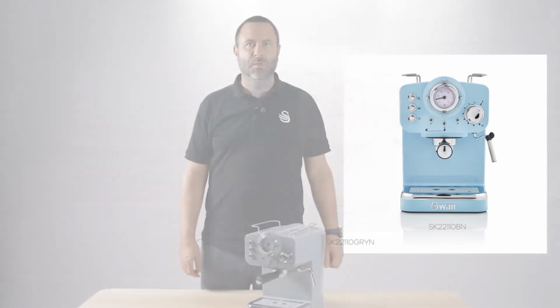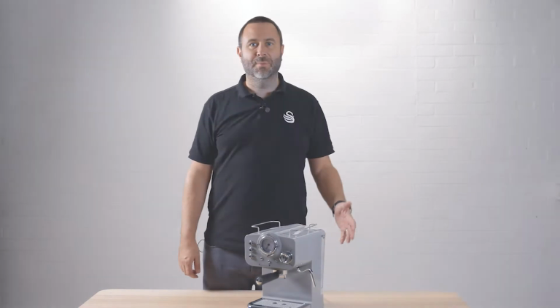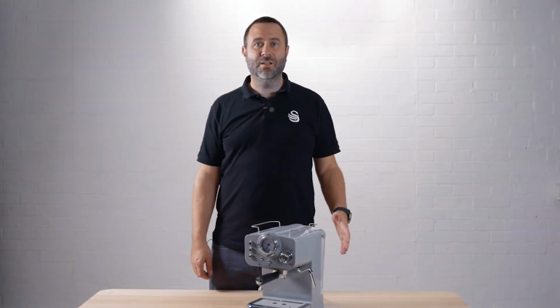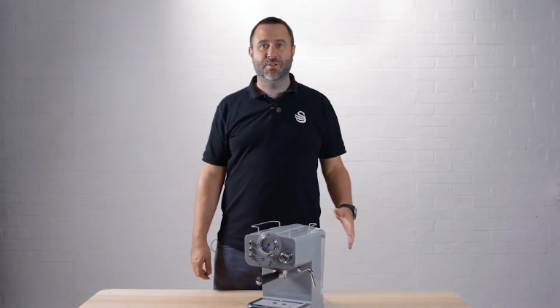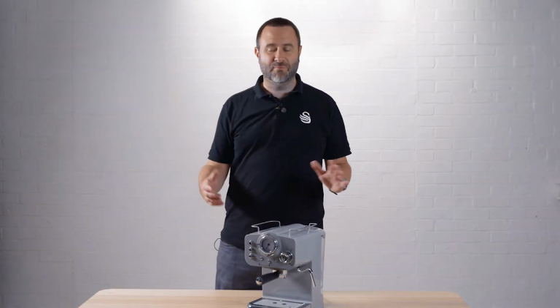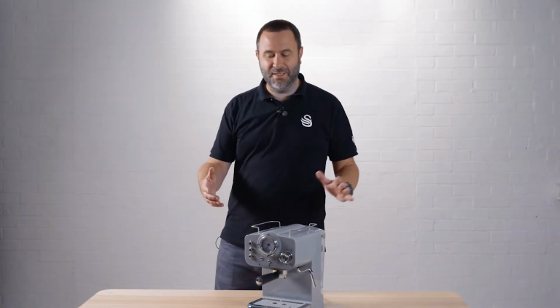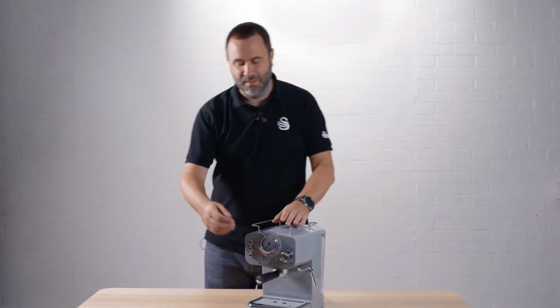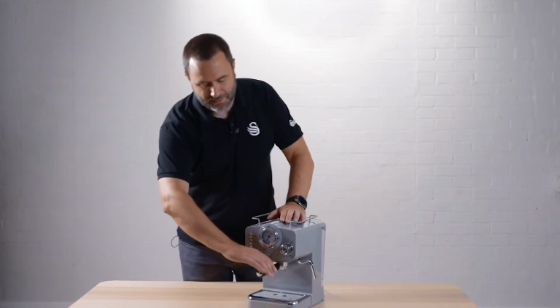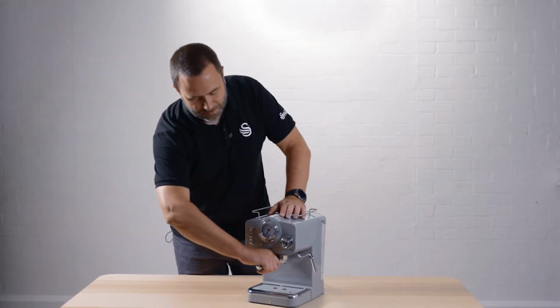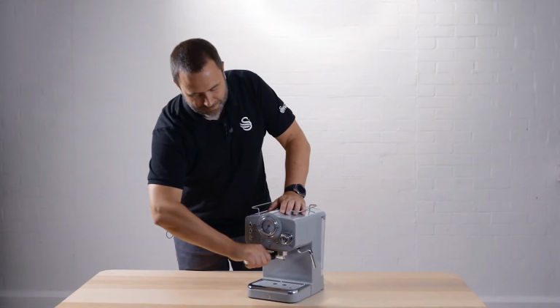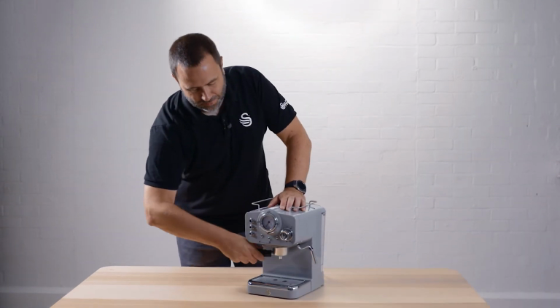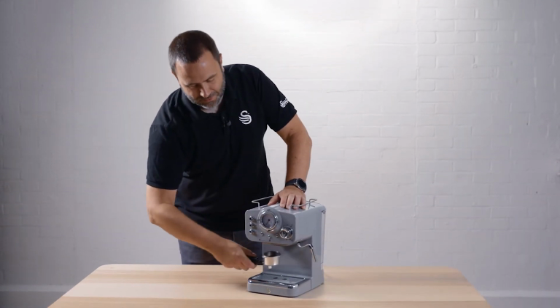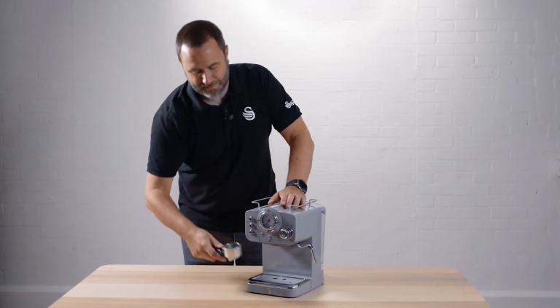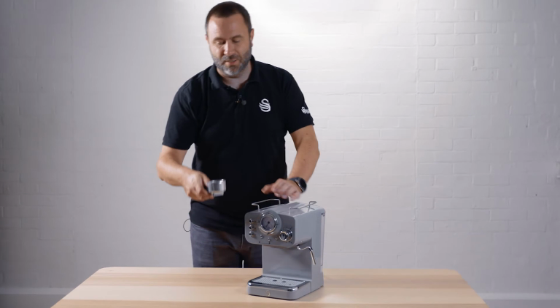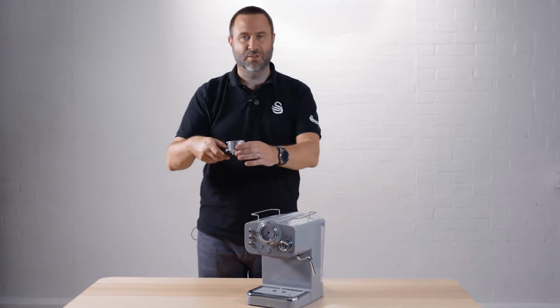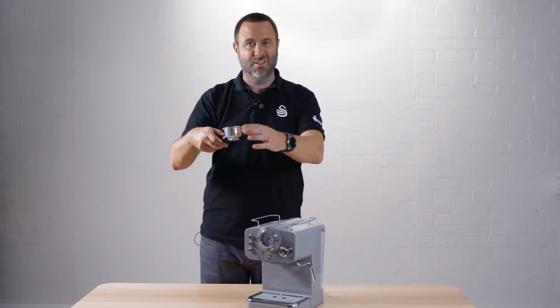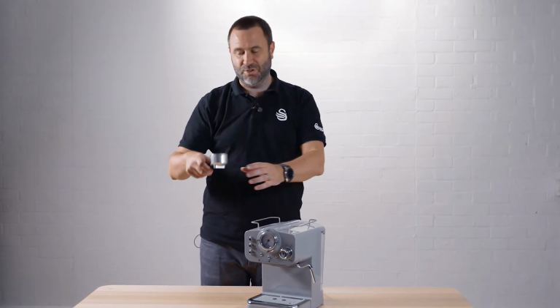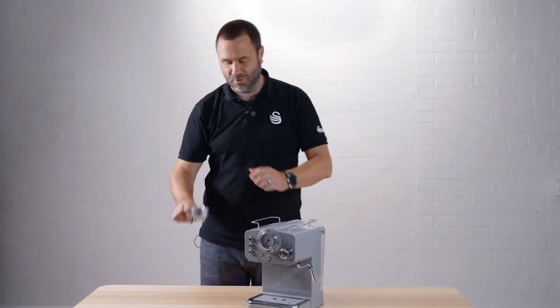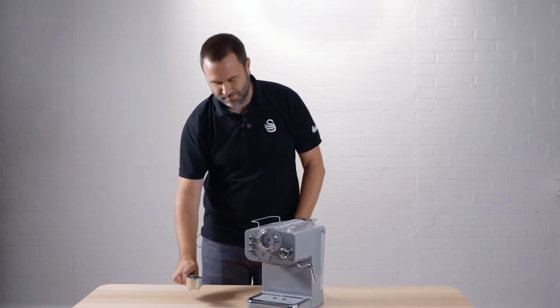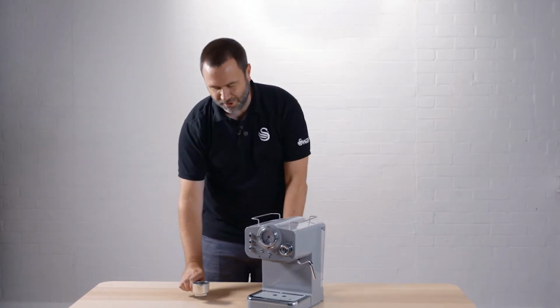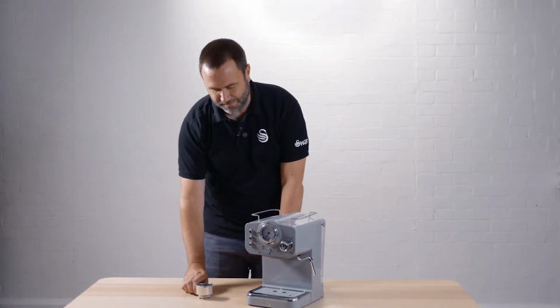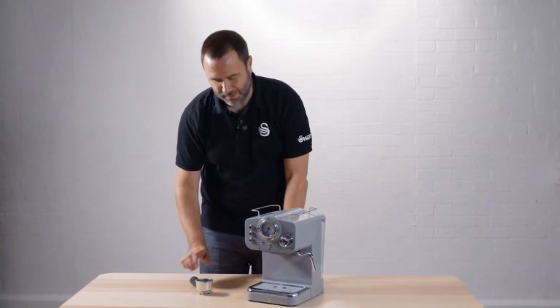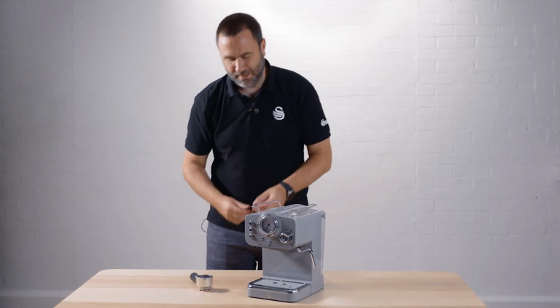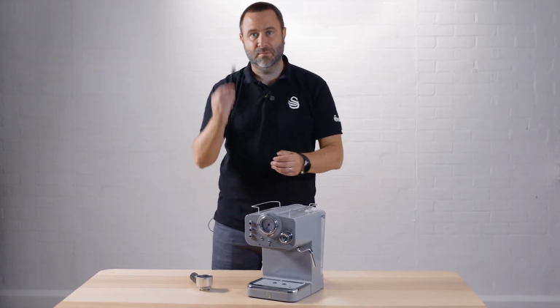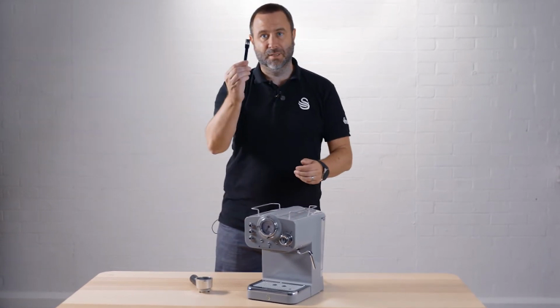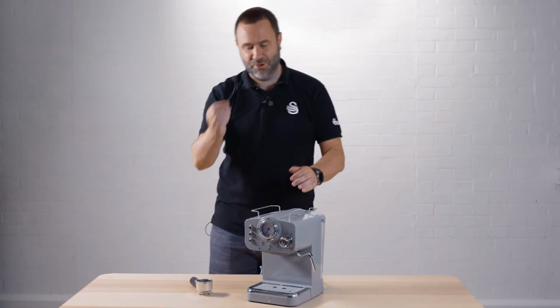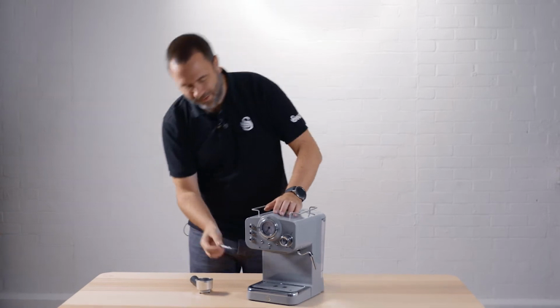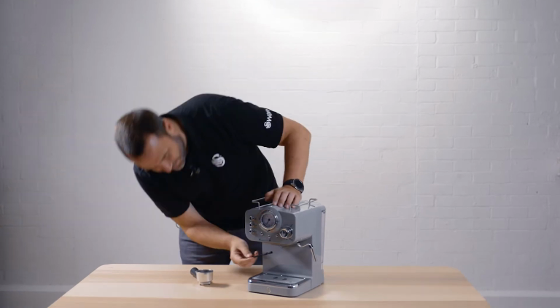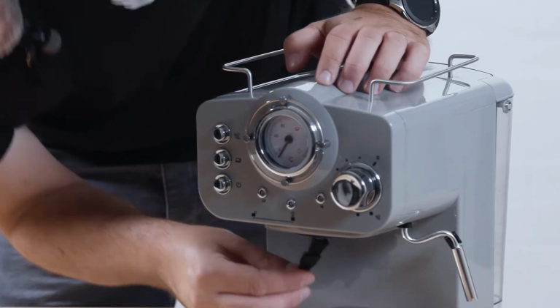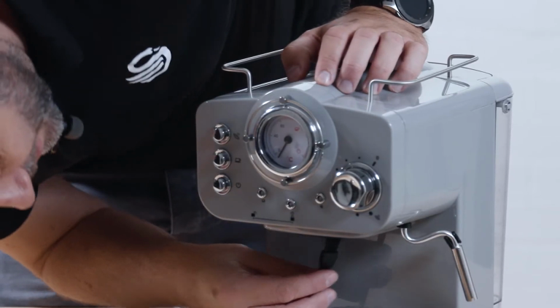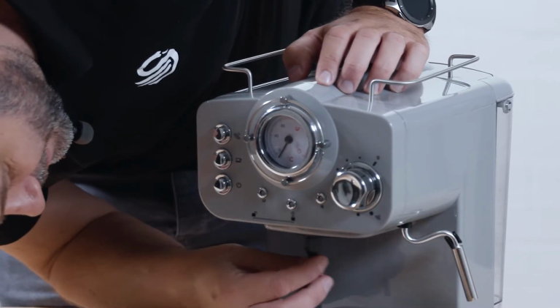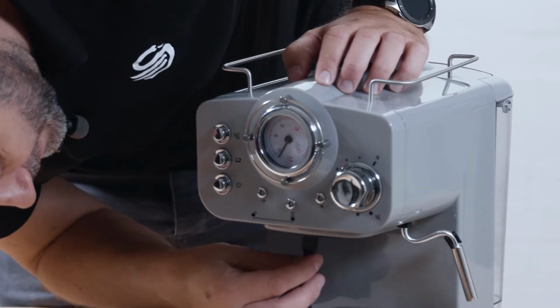To maintain your espresso machine it's really easy. Remove the portafilter like so, make sure this is all washed and there's no coffee residue in it, and then with a little brush just give a really good sweep around in here.